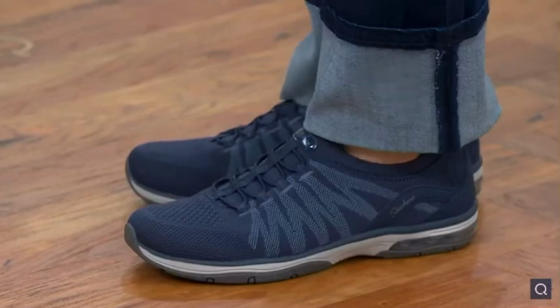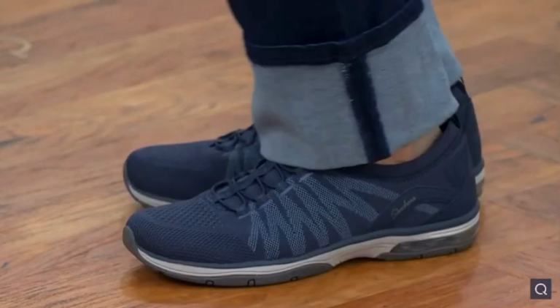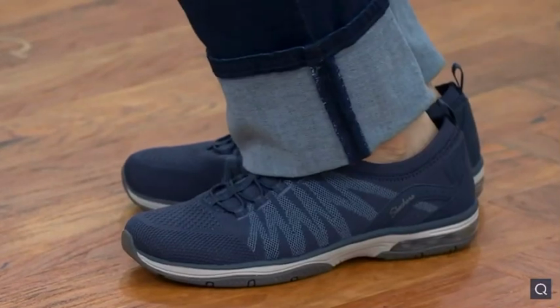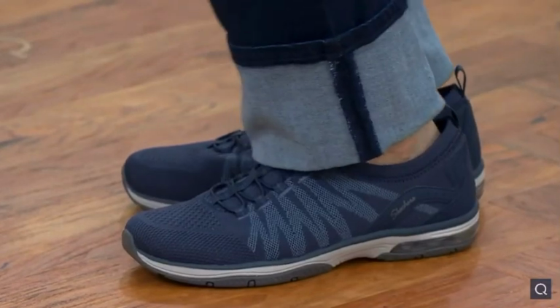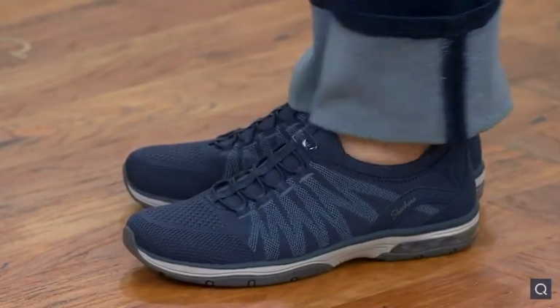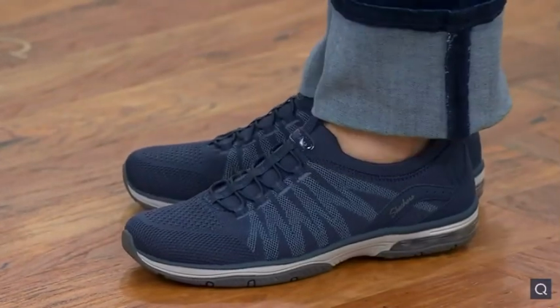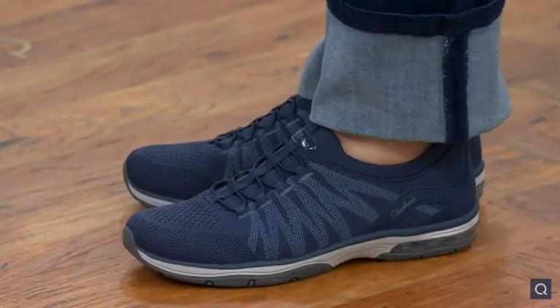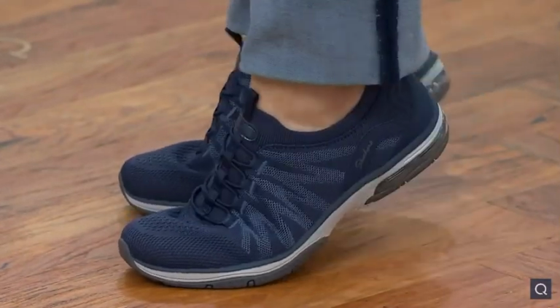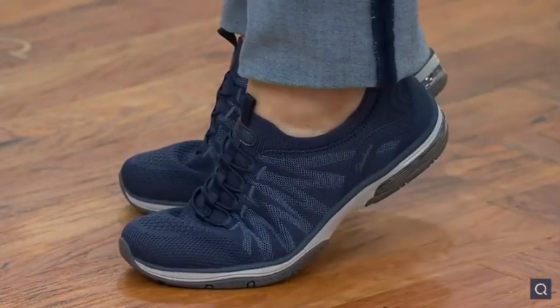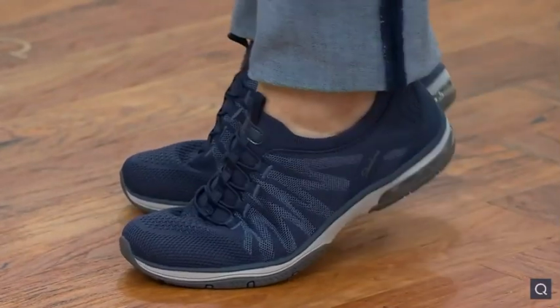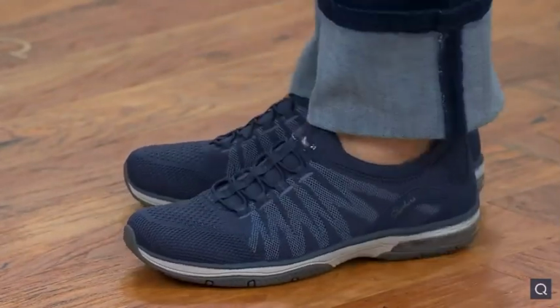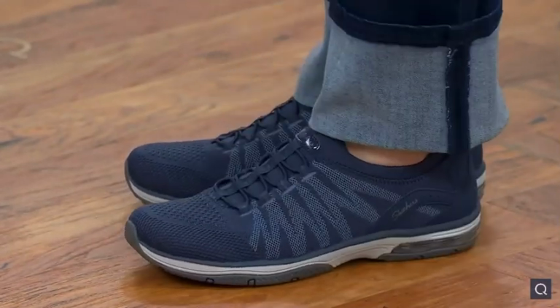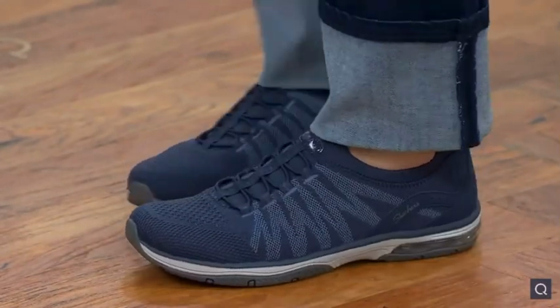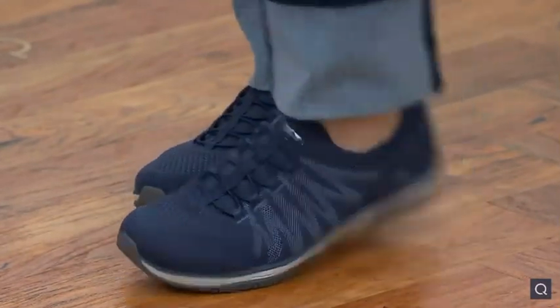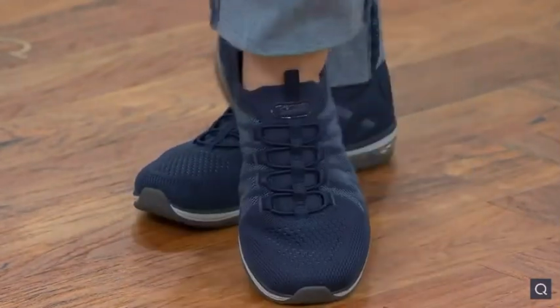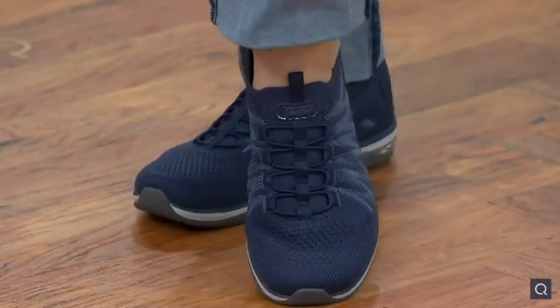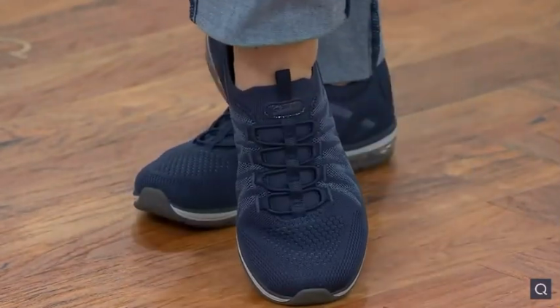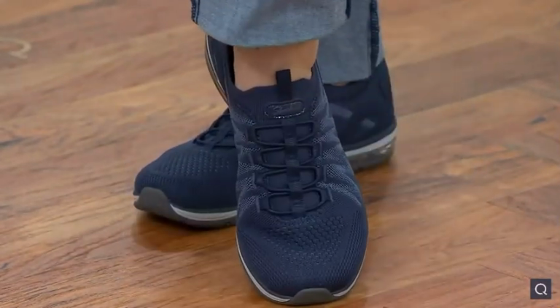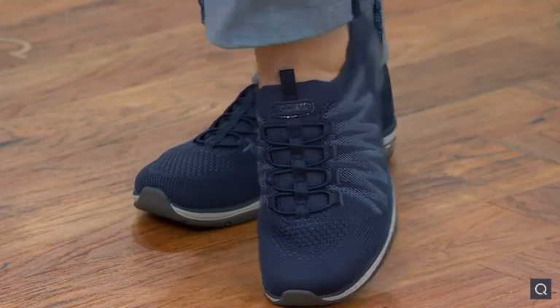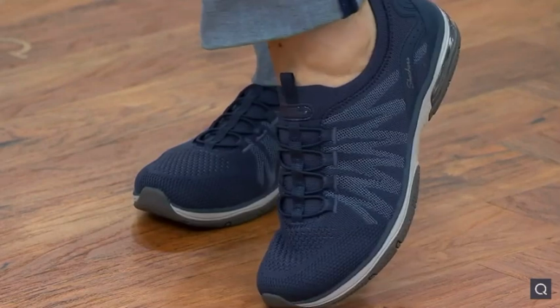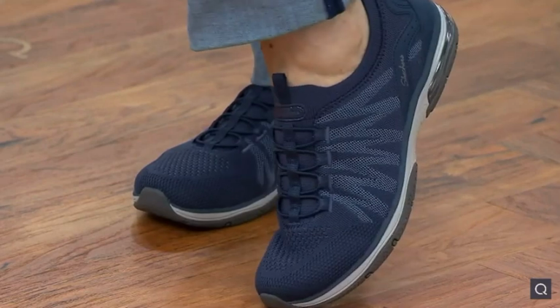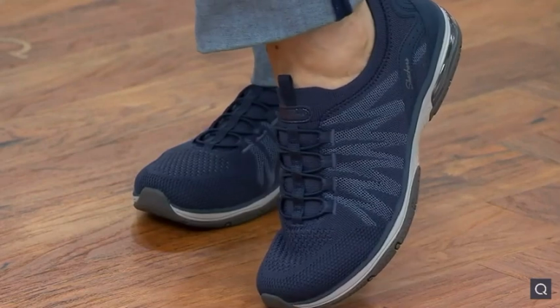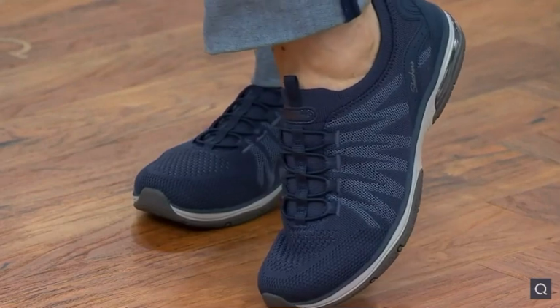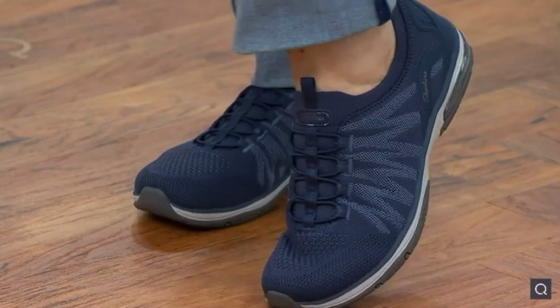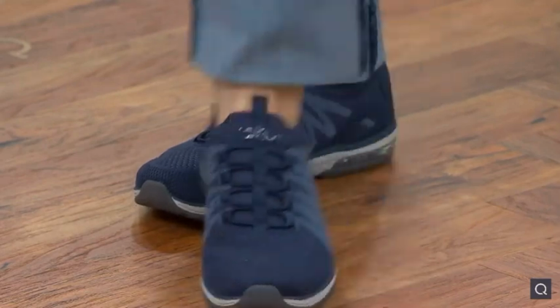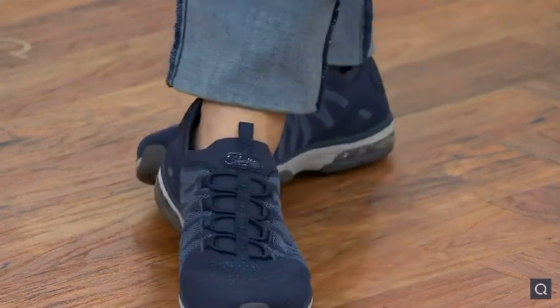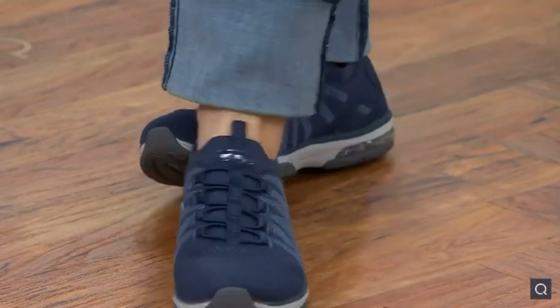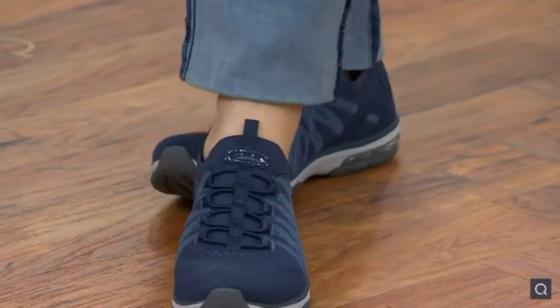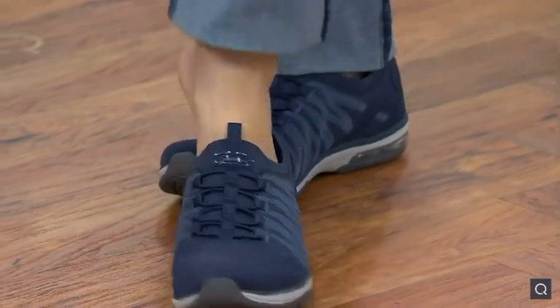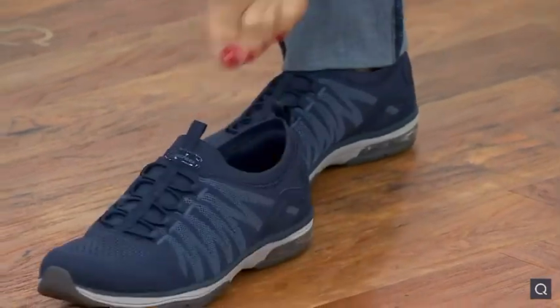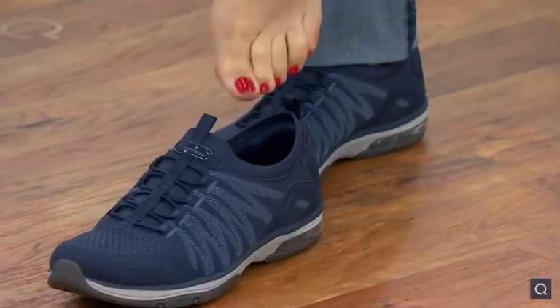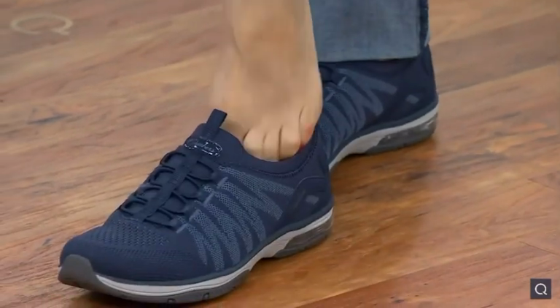You just pull this on — we give you the look of those laces, that bungee structure, but that's just to give it a little sporty edge. You don't have to fuss with those at all.